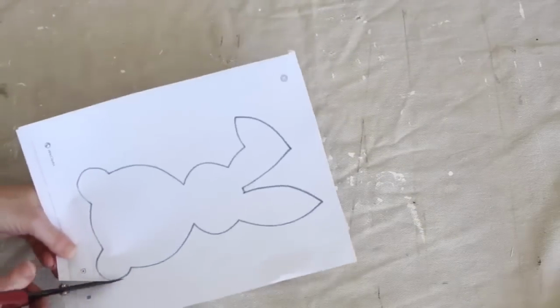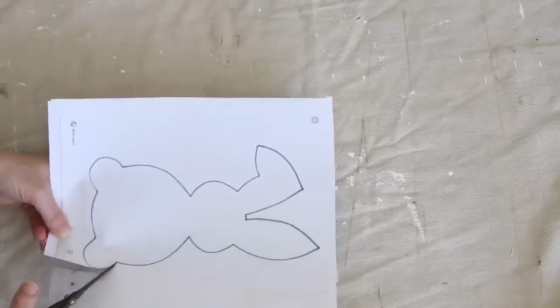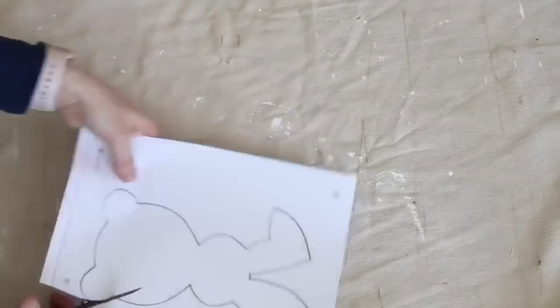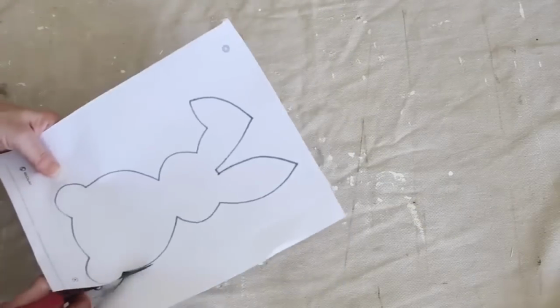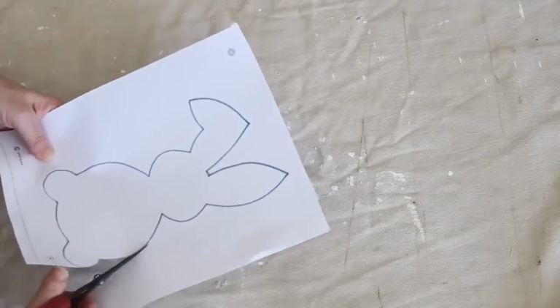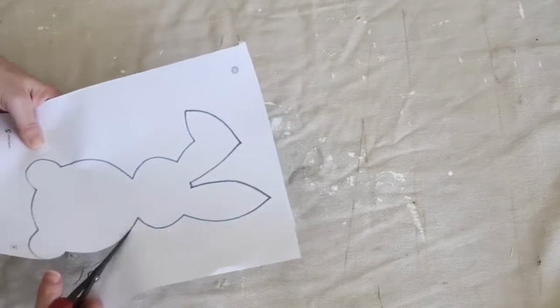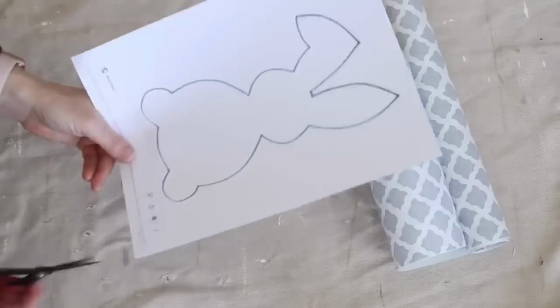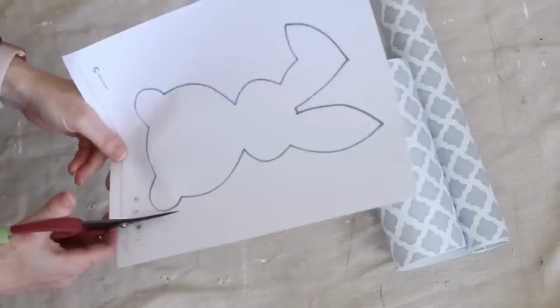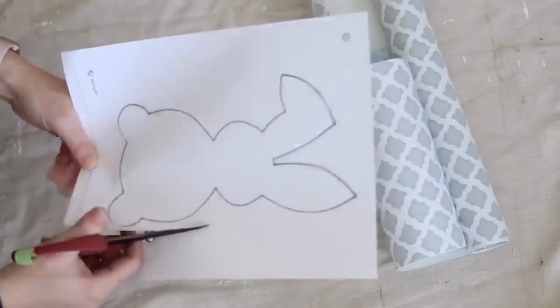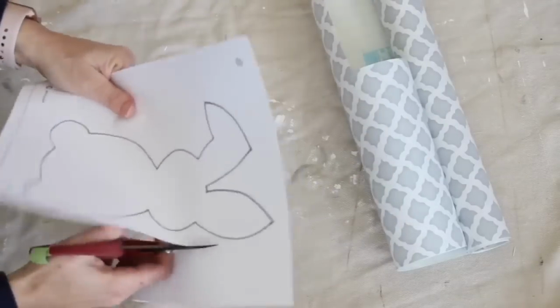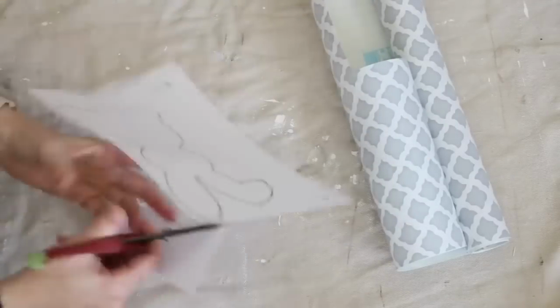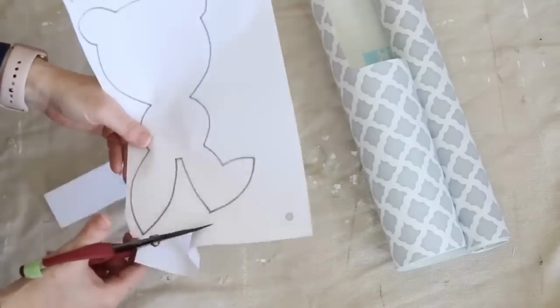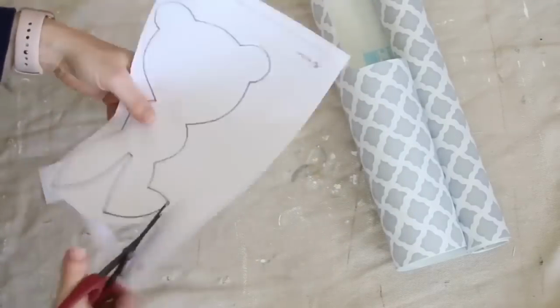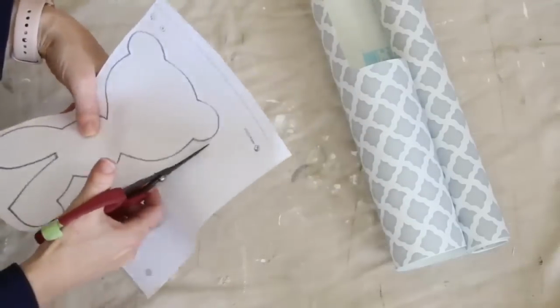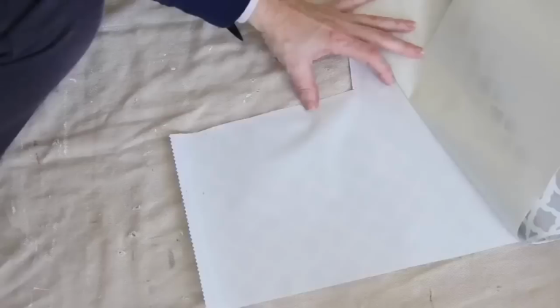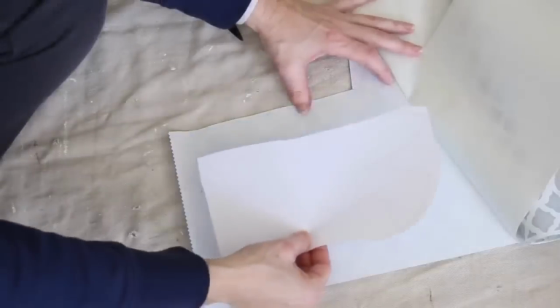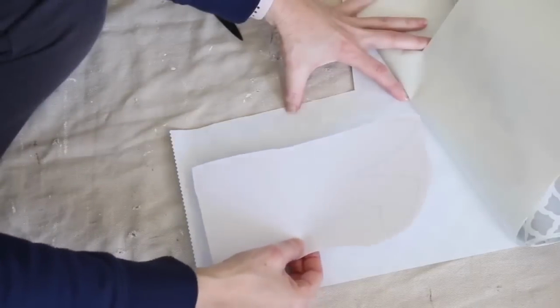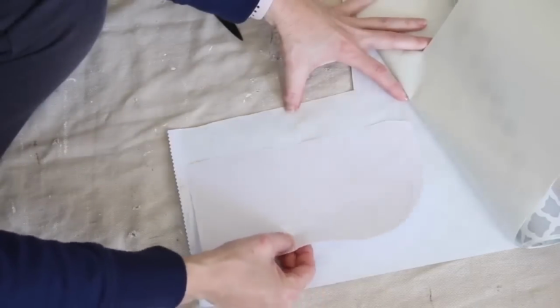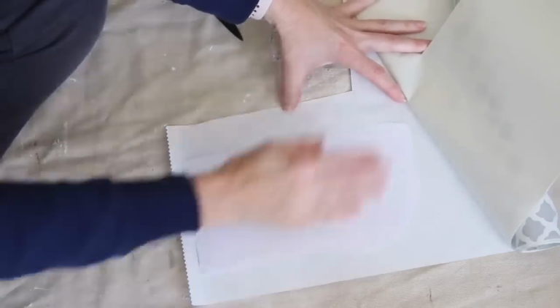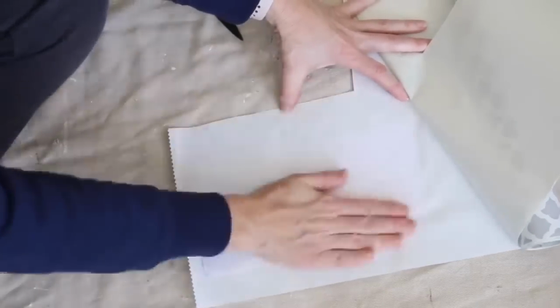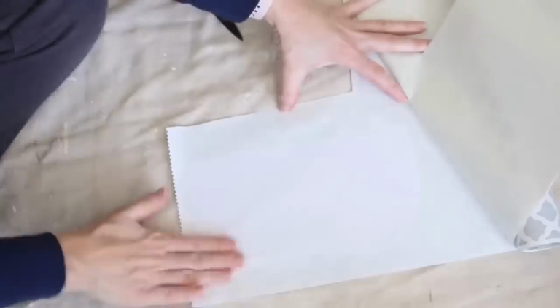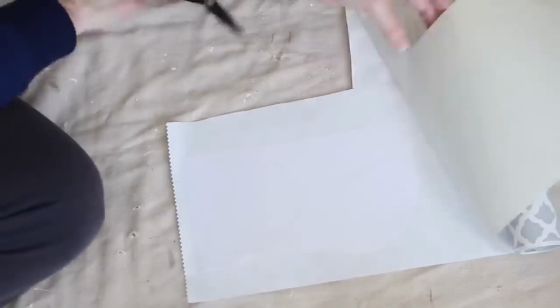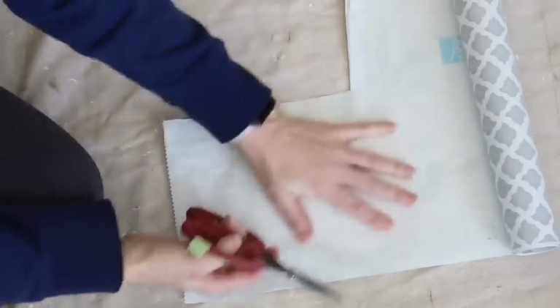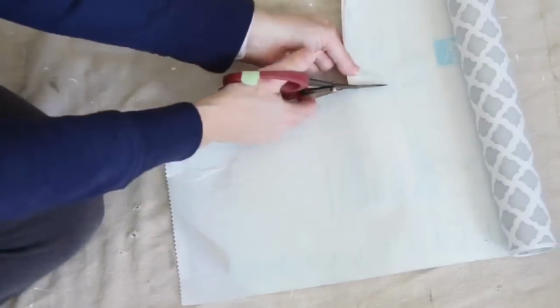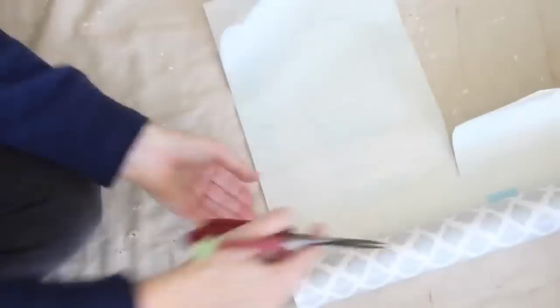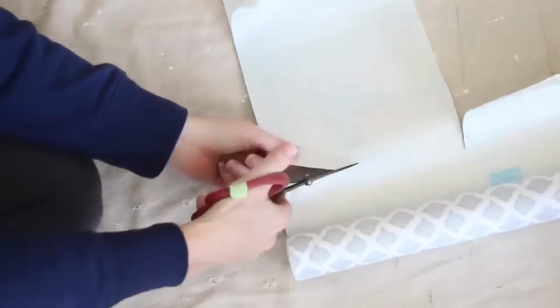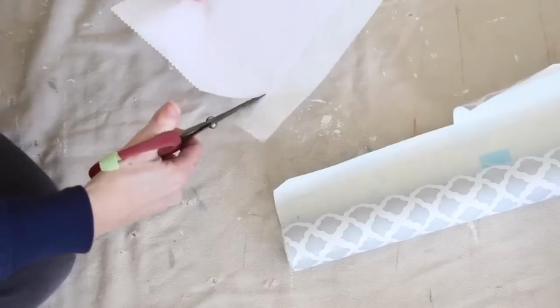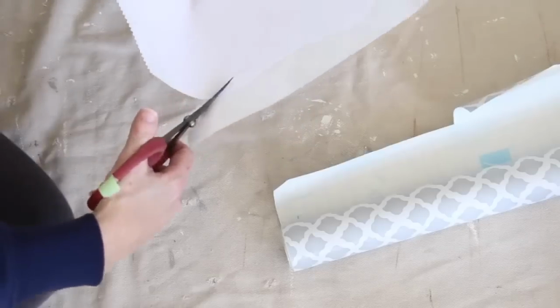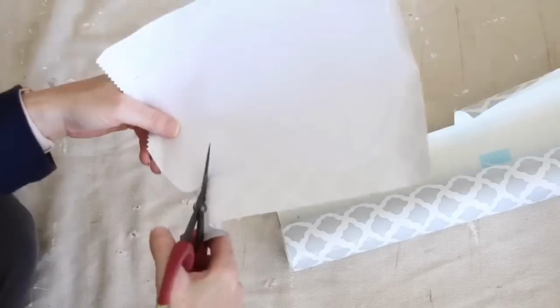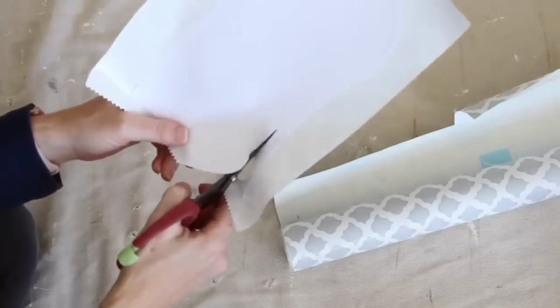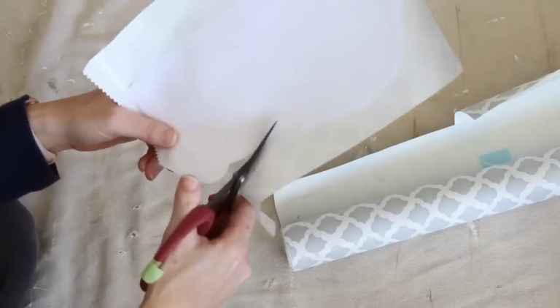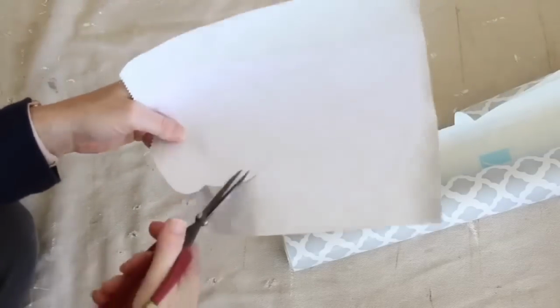You can decide if you want it either side up or side down, depending on which way you want your bunny to face — it really doesn't matter. After you get it on there, you are just going to cut out your bunny. It is that simple.